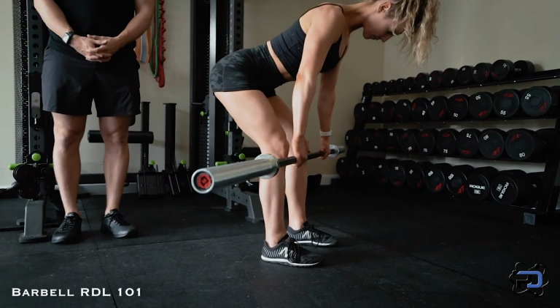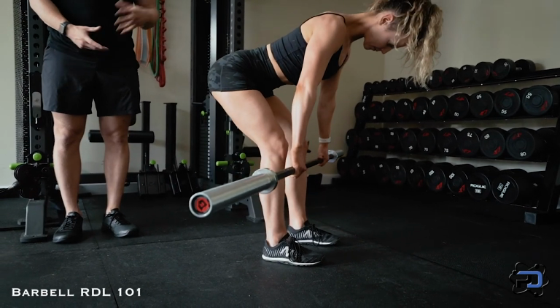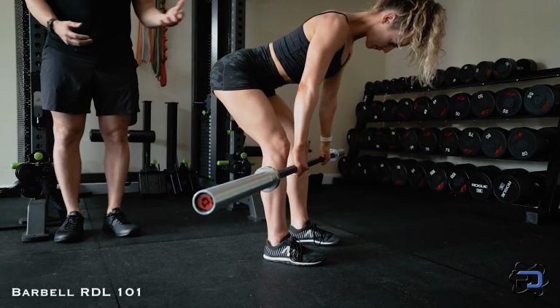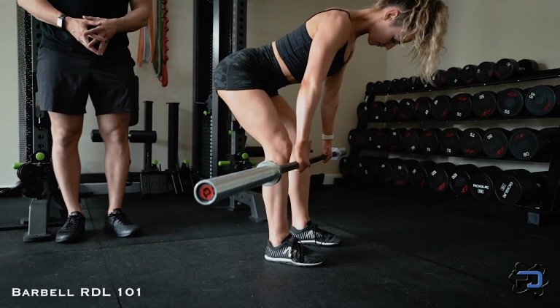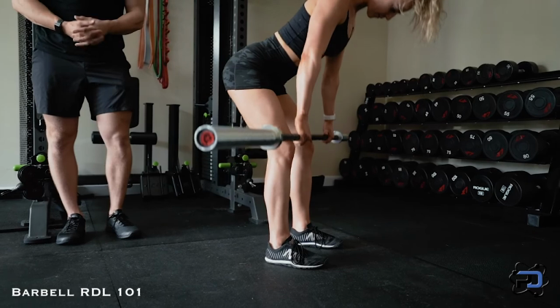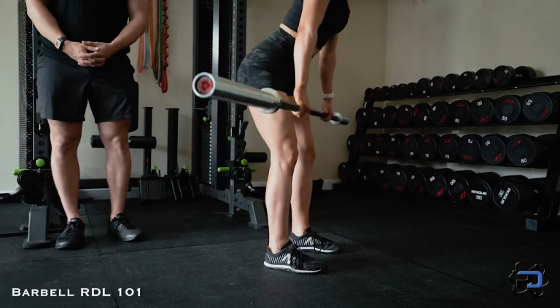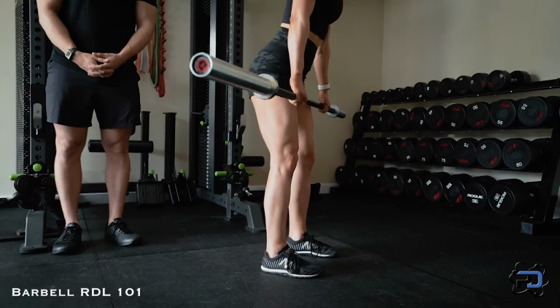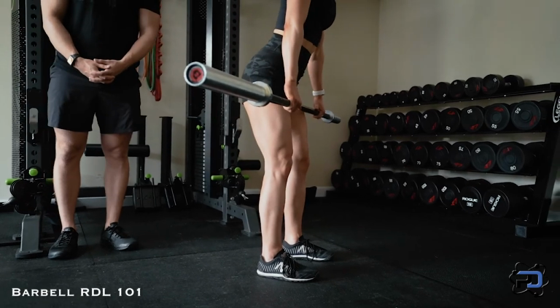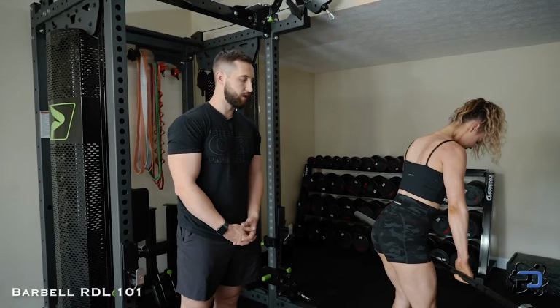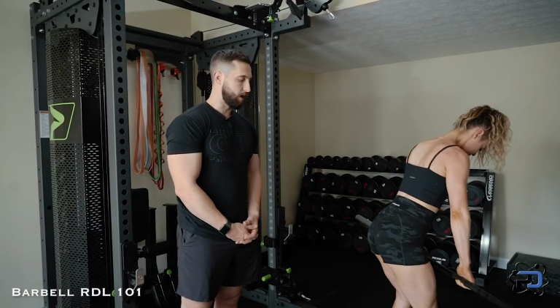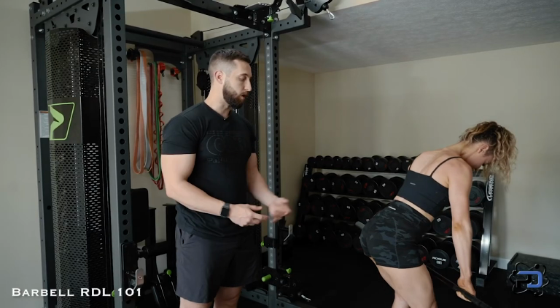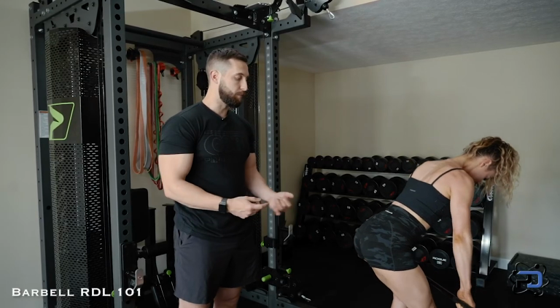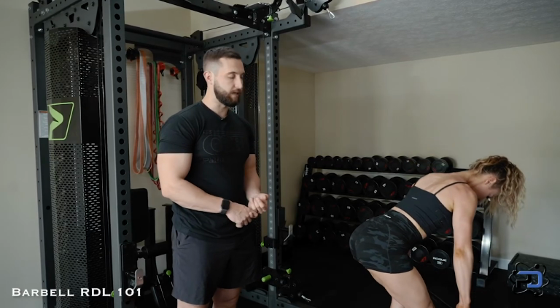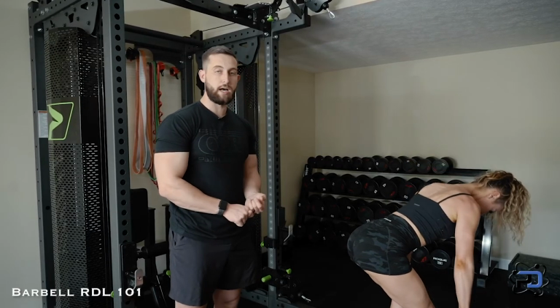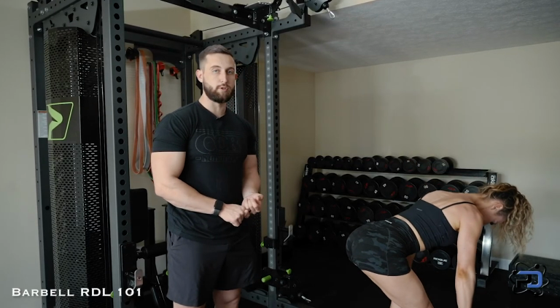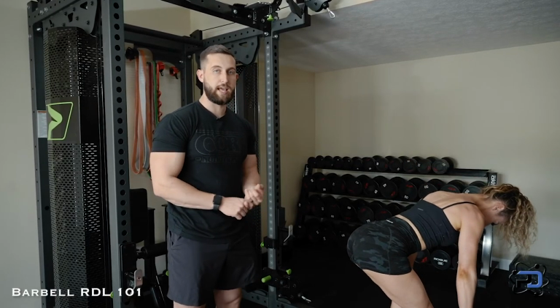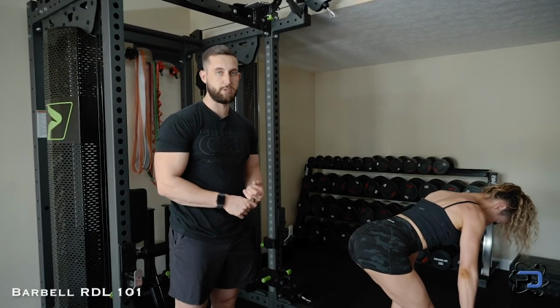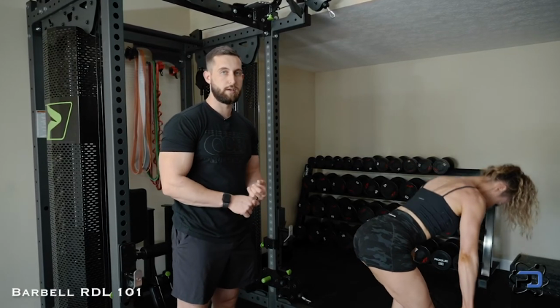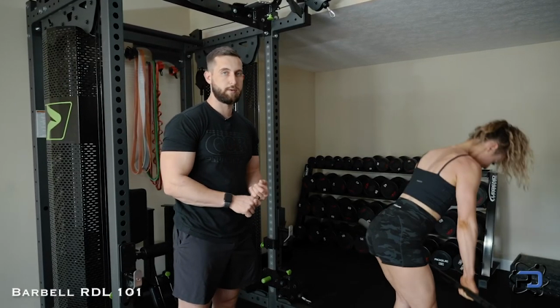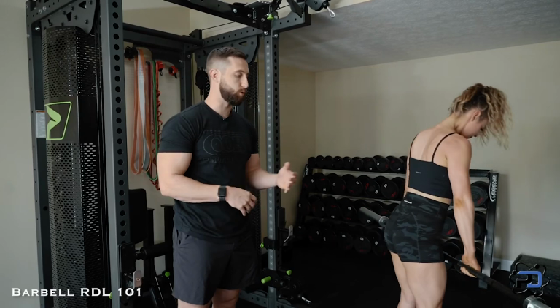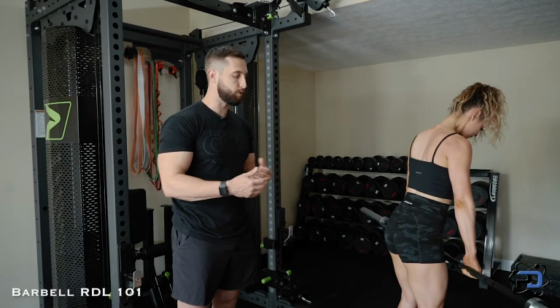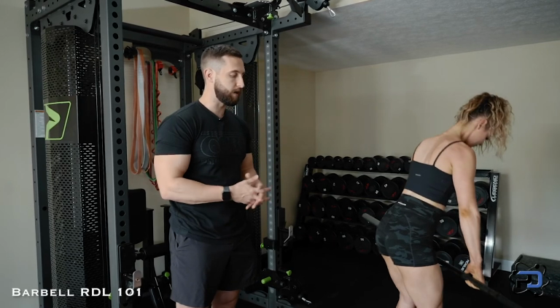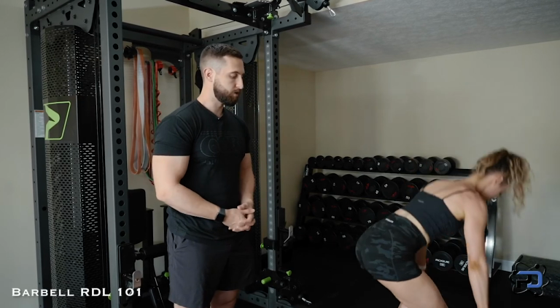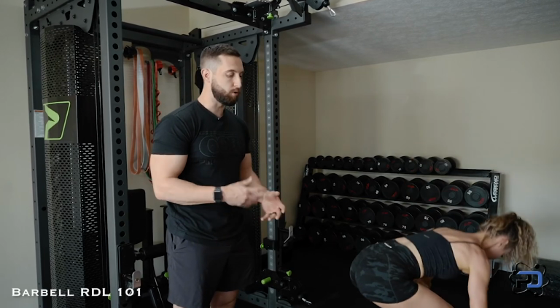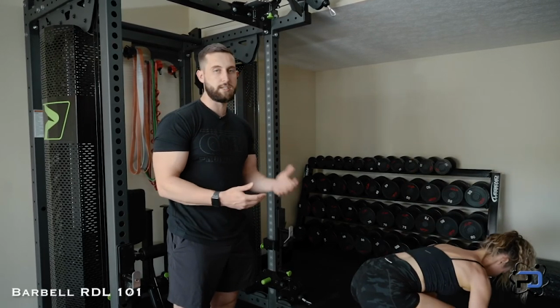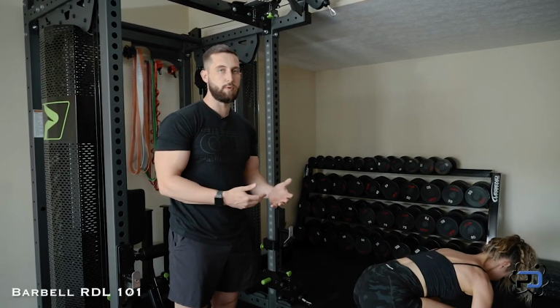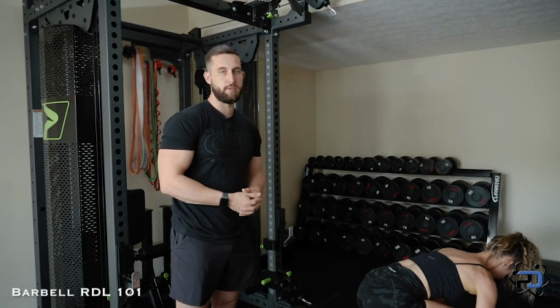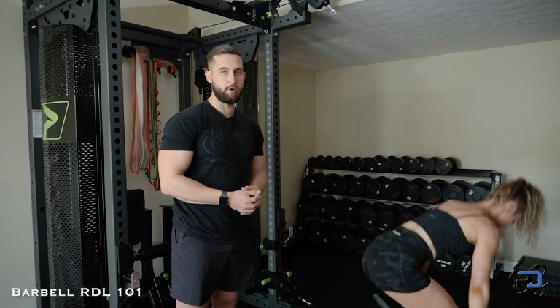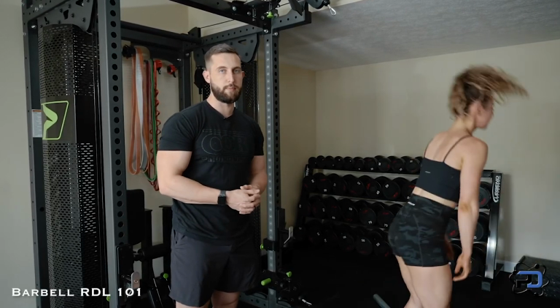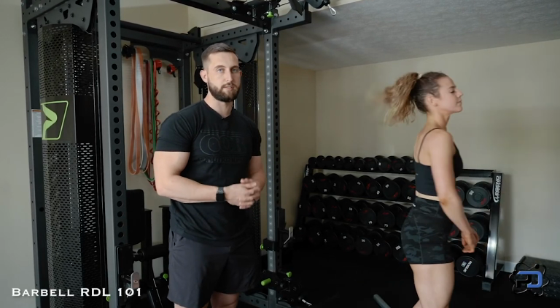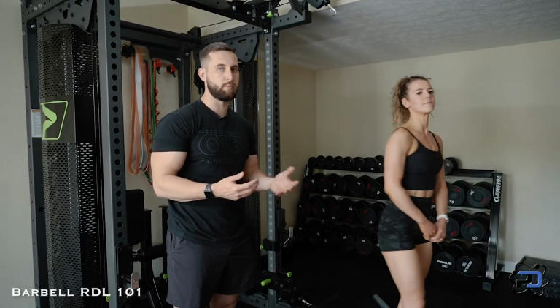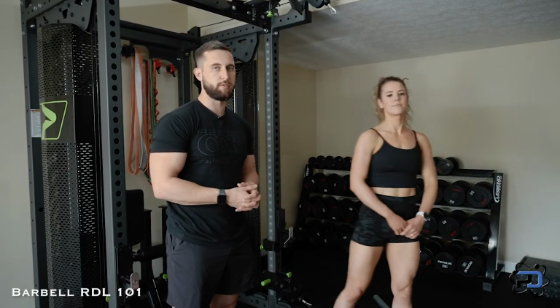This is very useful for bikini competitors where we are biasing a lot of glute and hamstring development, and utilizing both variations within the programming is extremely beneficial.